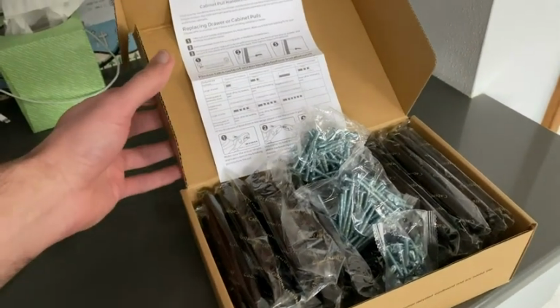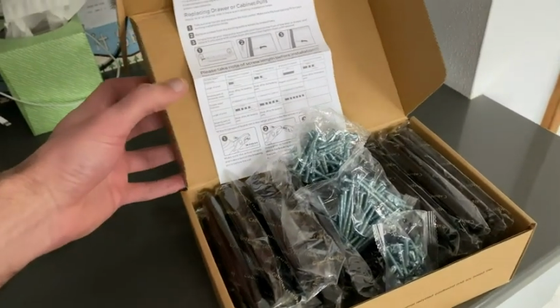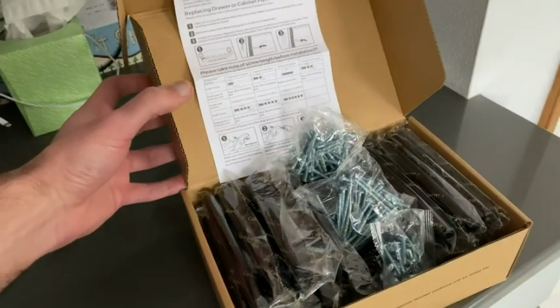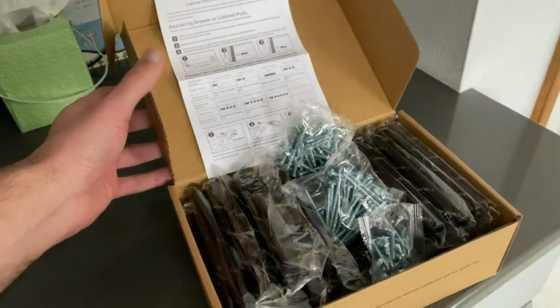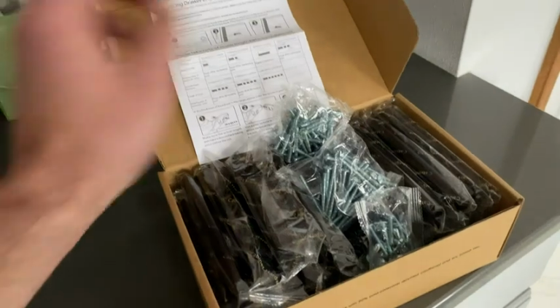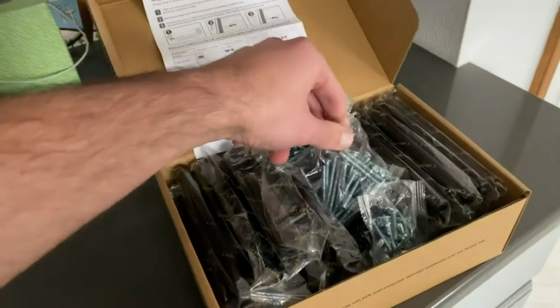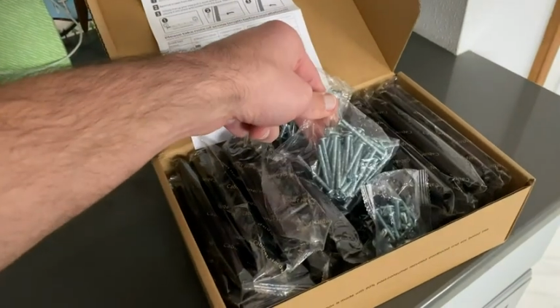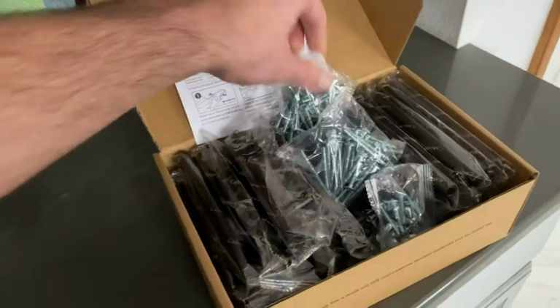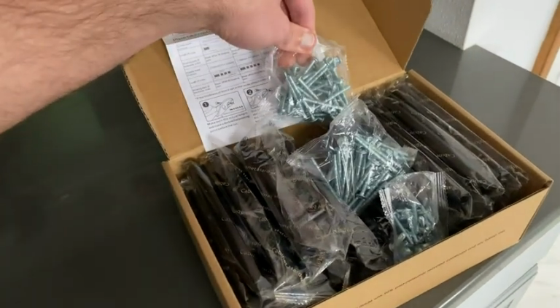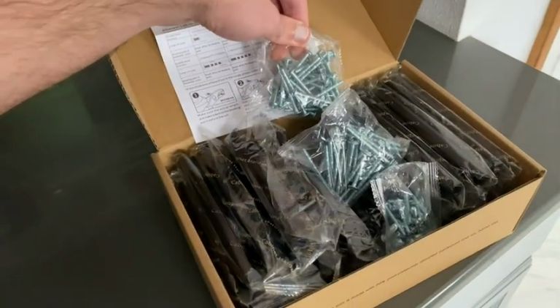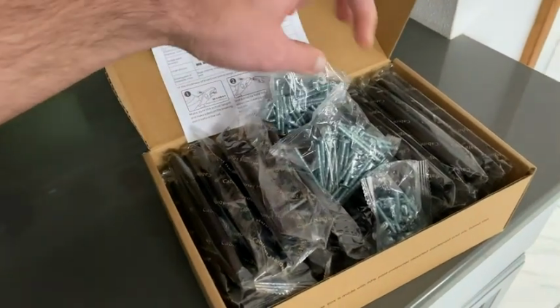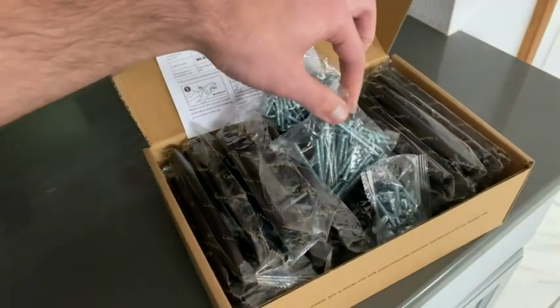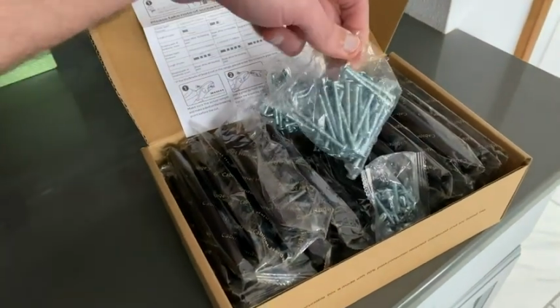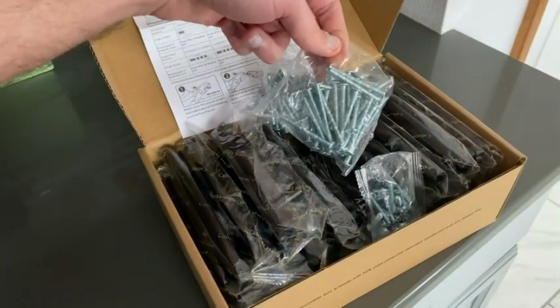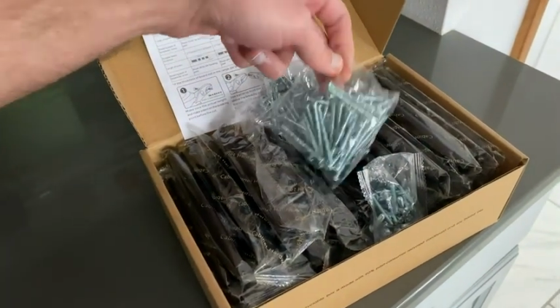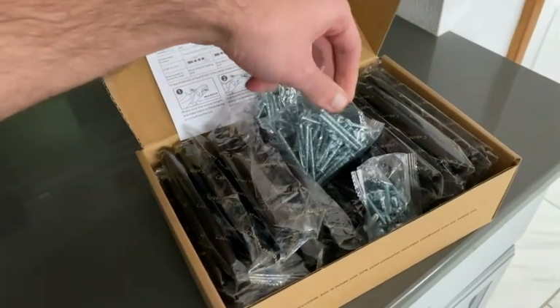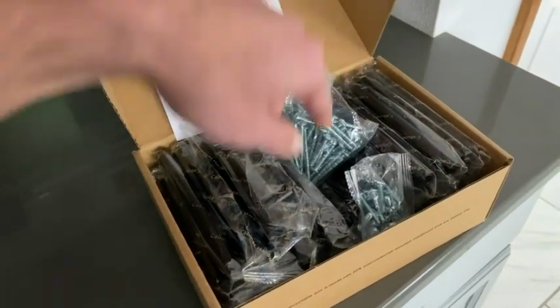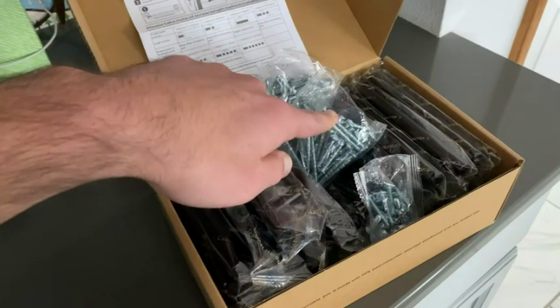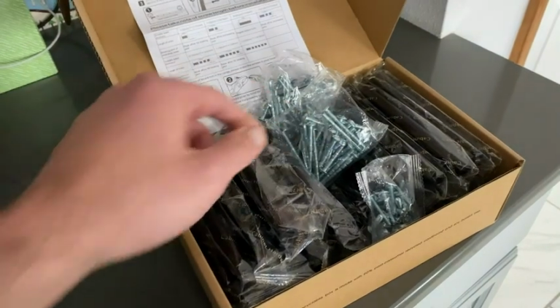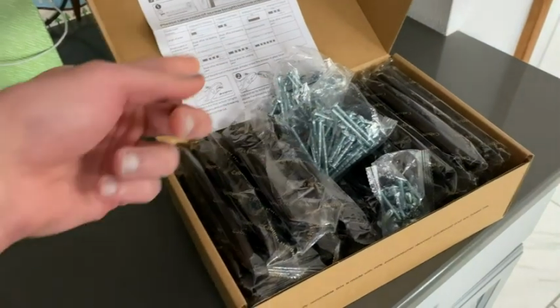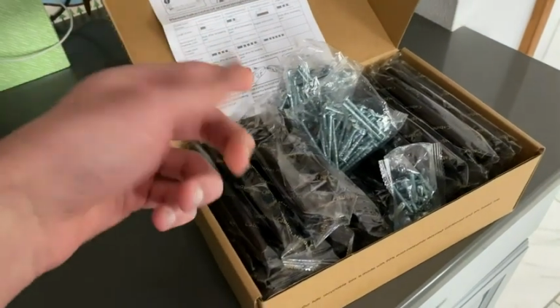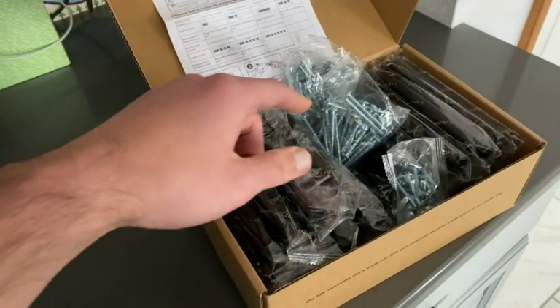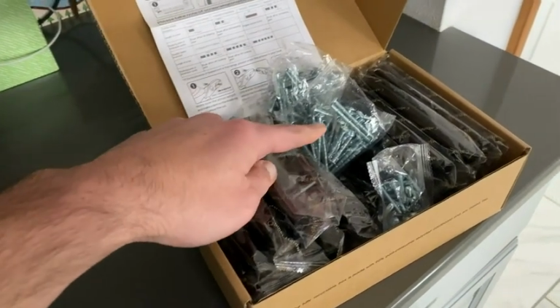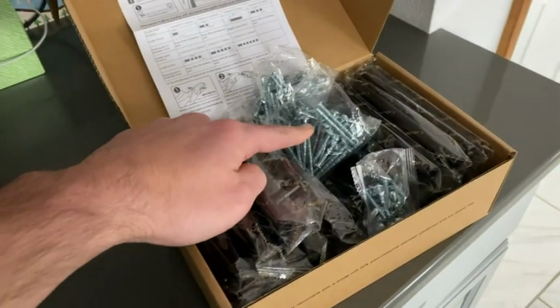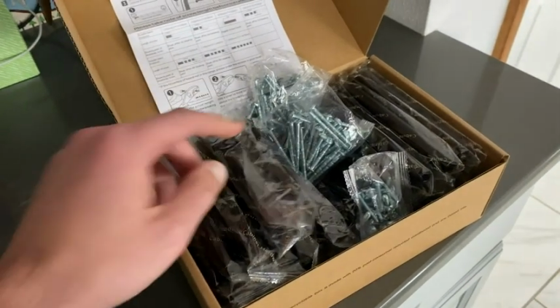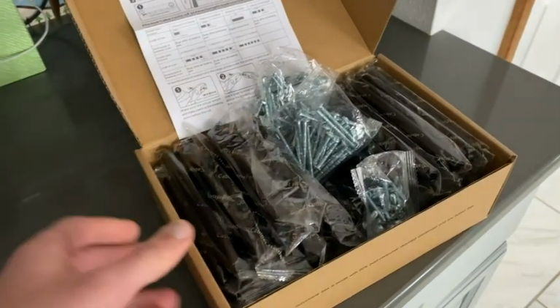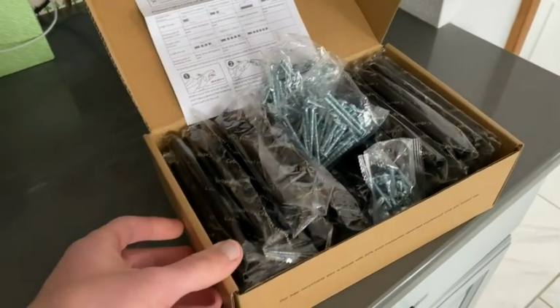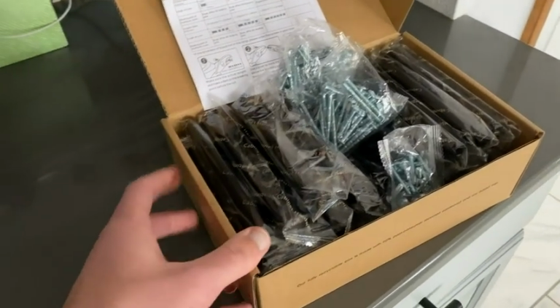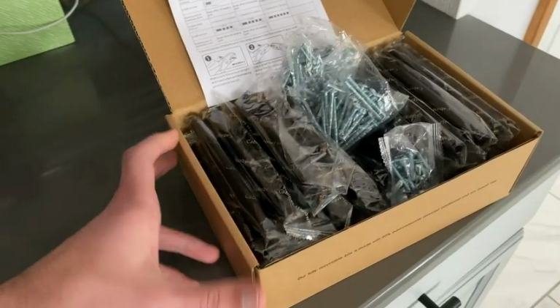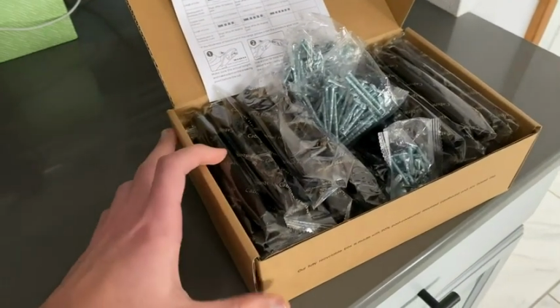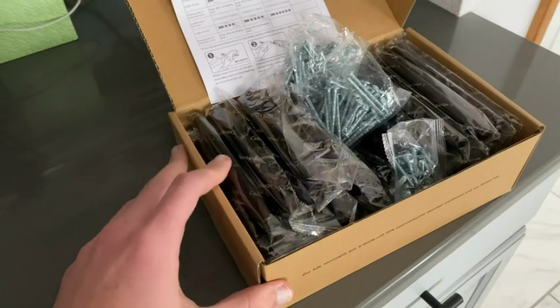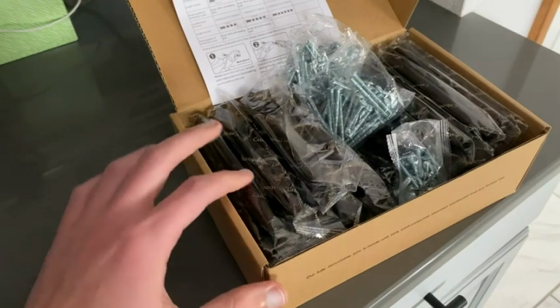Here's the box they came in — it's nicely packaged with instructions. As you can see, there are three different sets of screws. These are the longer ones, and you can actually cut those down according to the directions, to fit pretty much any cabinet that you have.